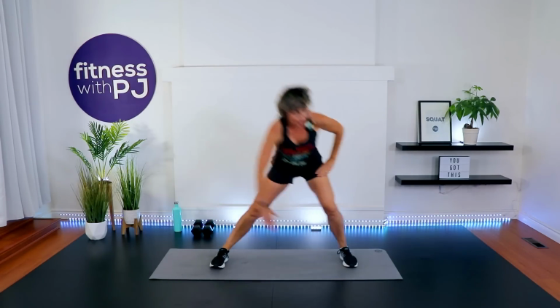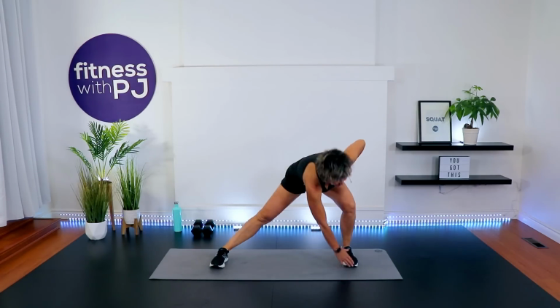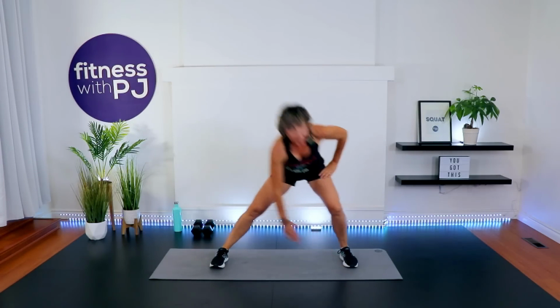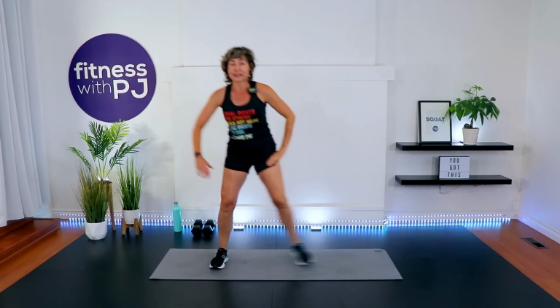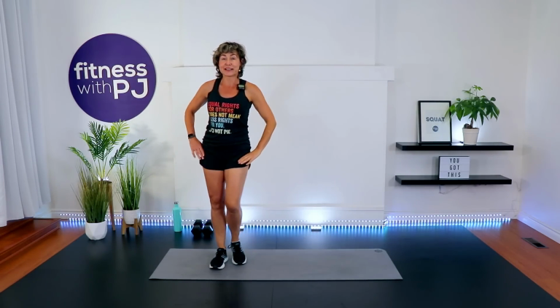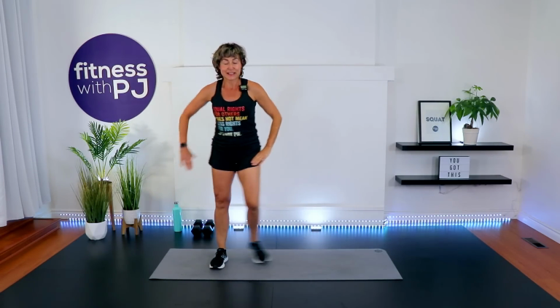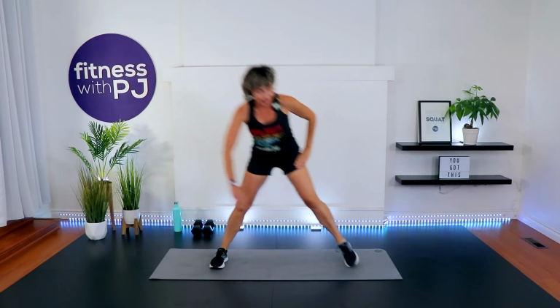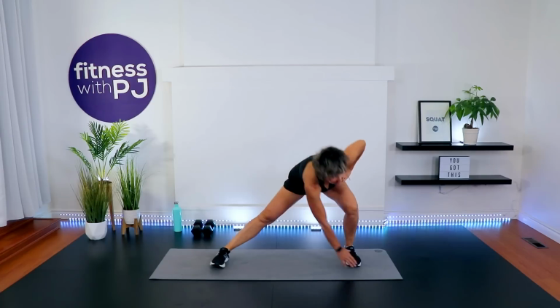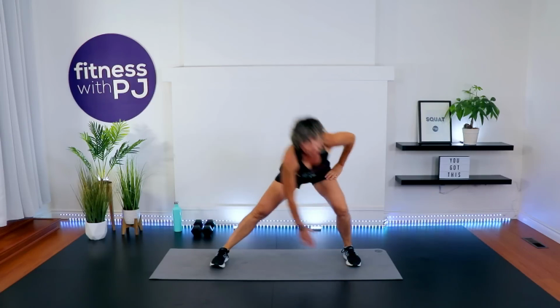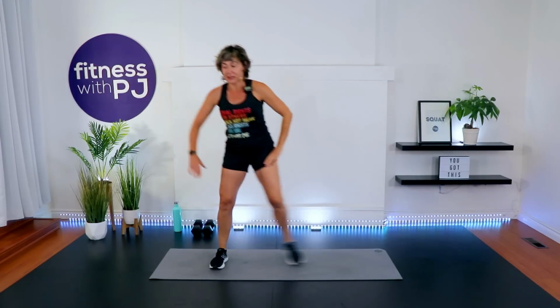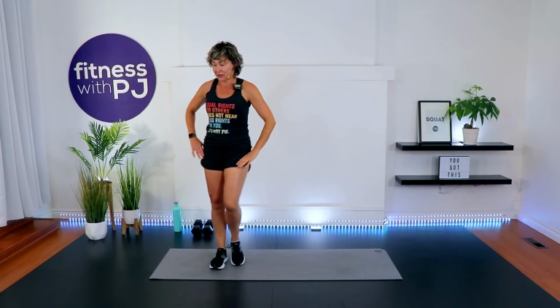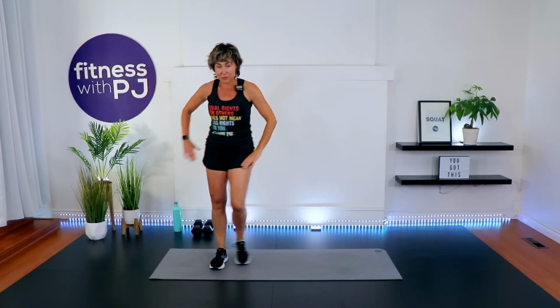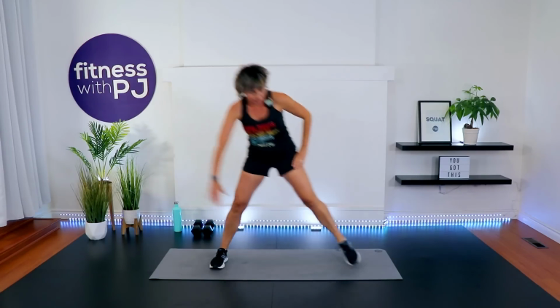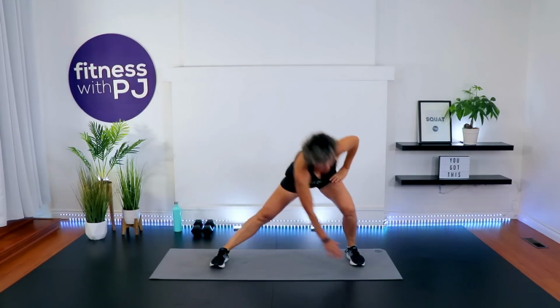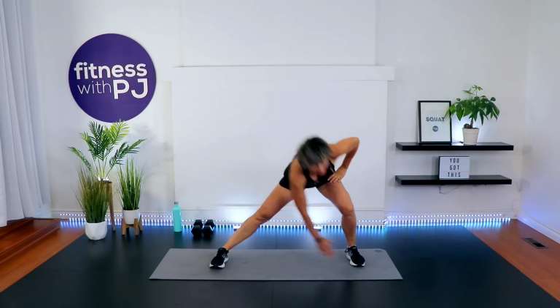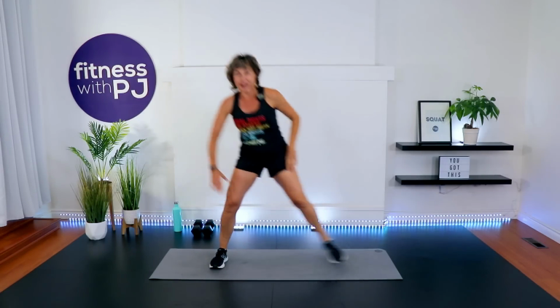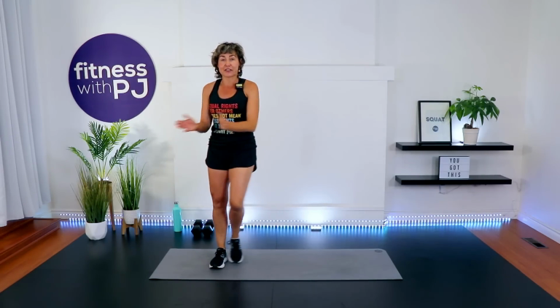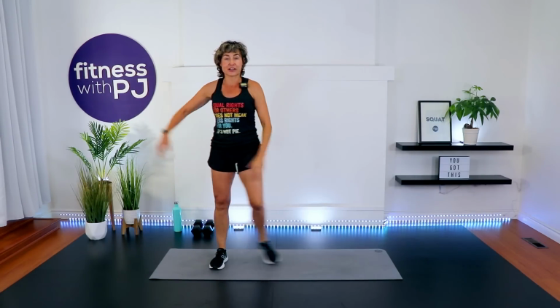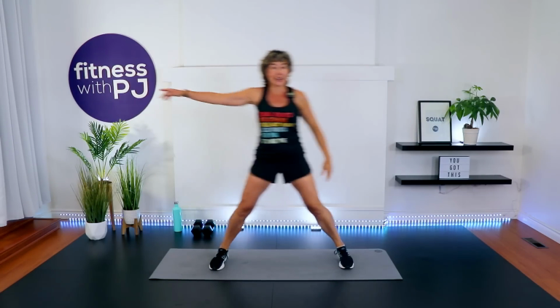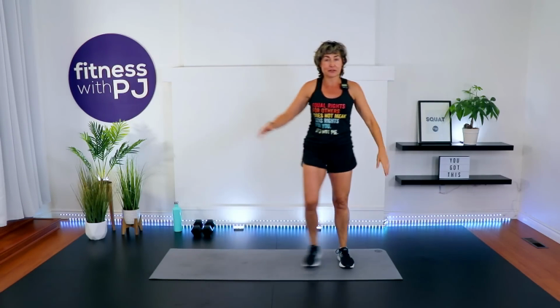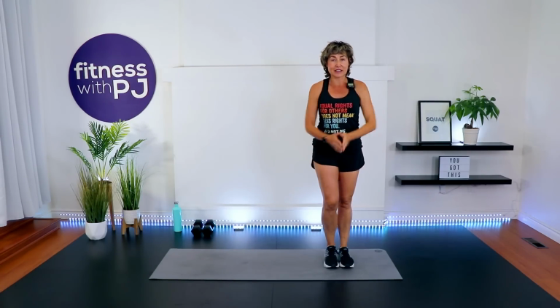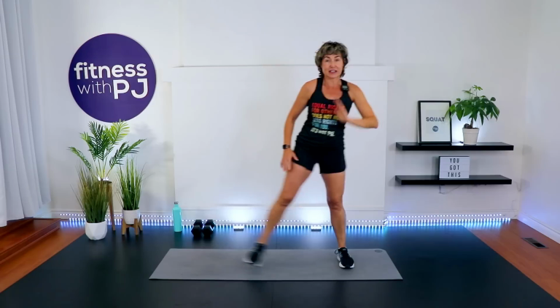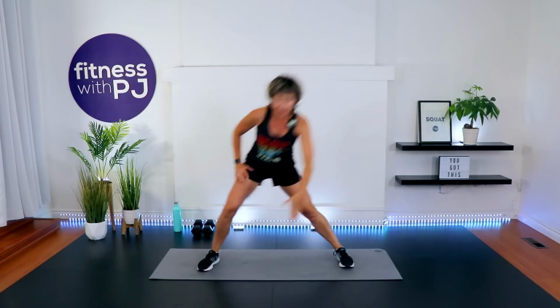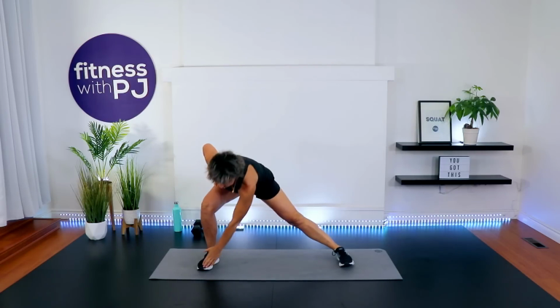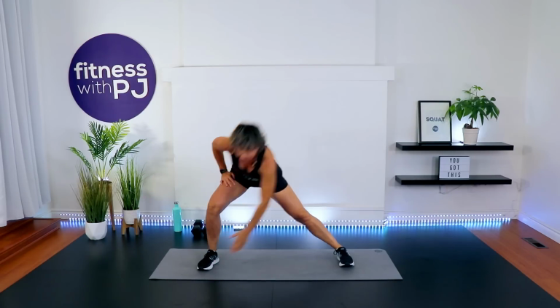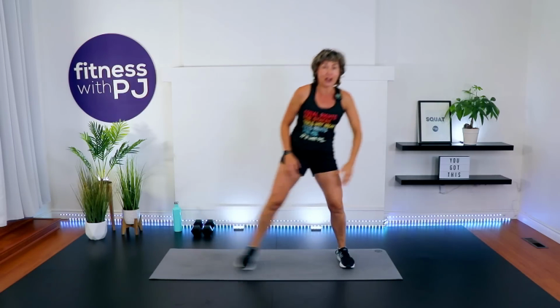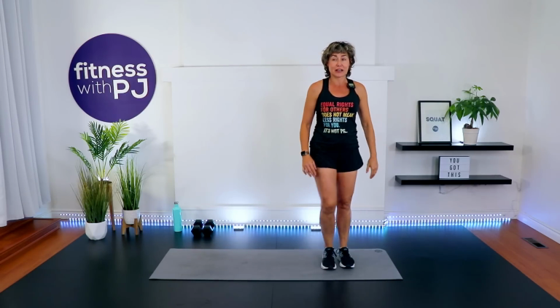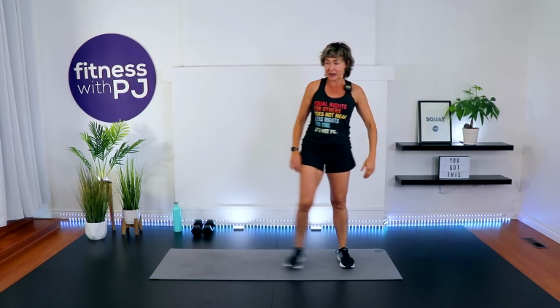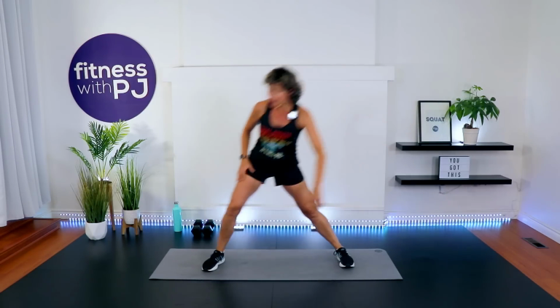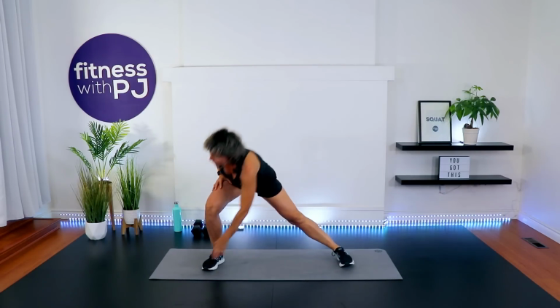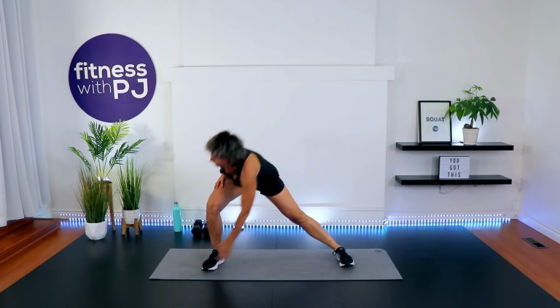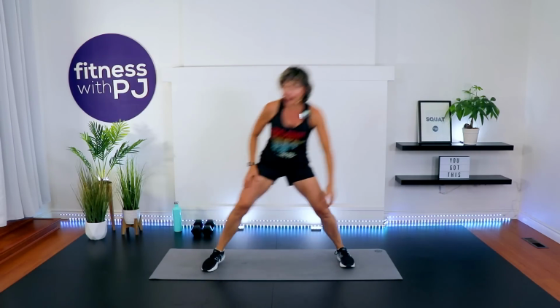Last three, two, one more. We're going to do the other side. Ready? Stay squared to me. Good job. Step it out, push your bum back.